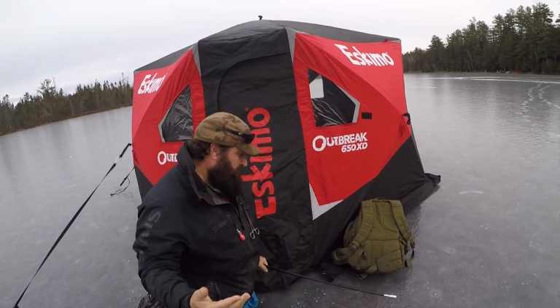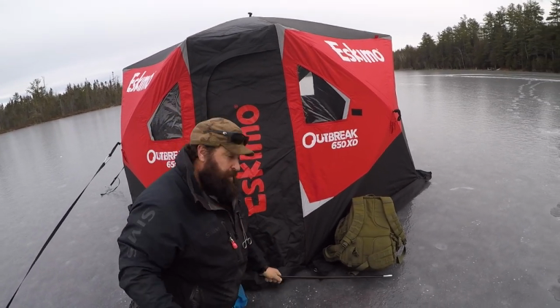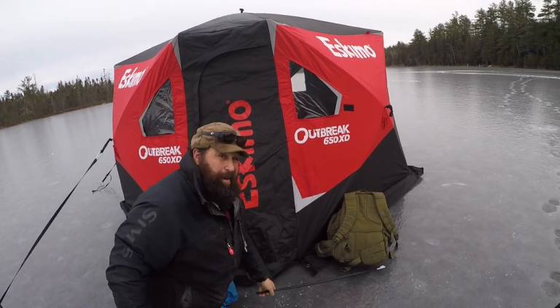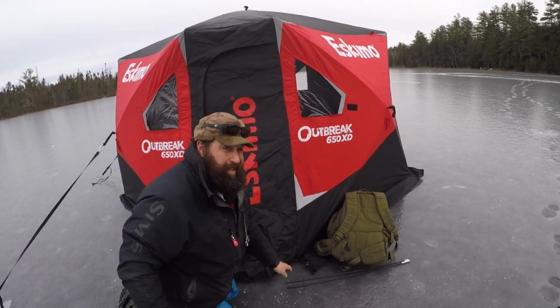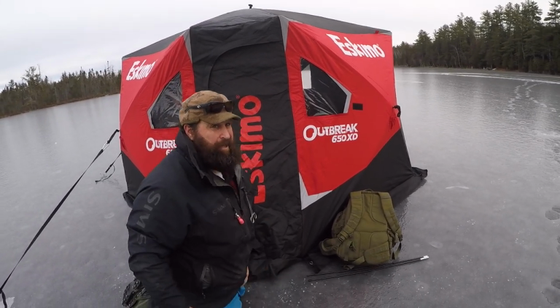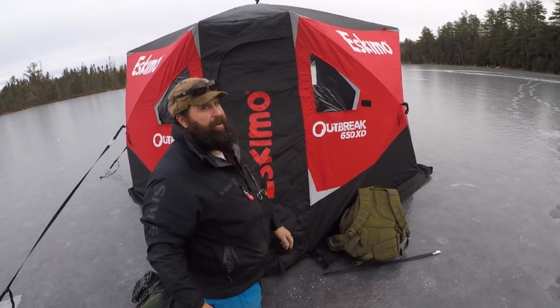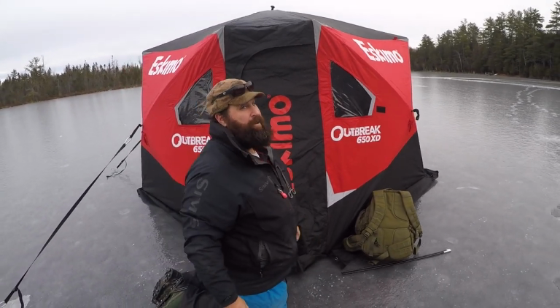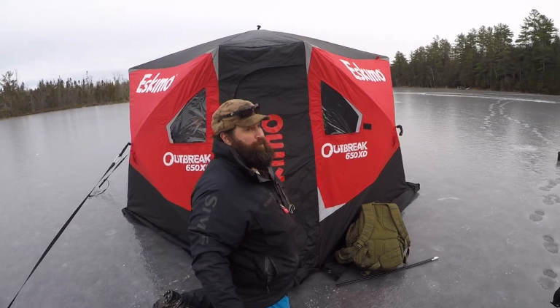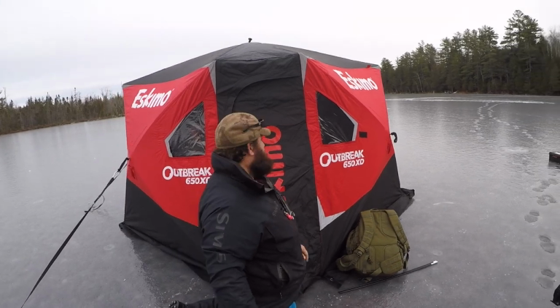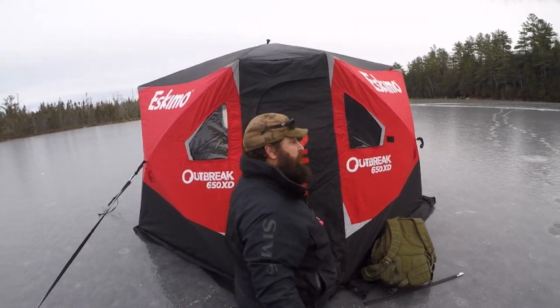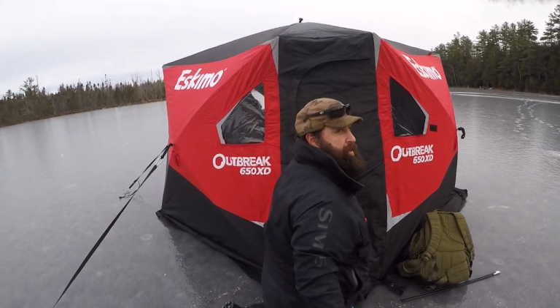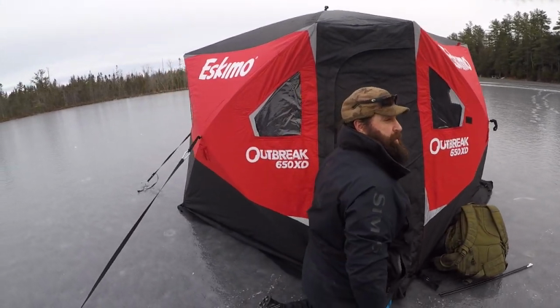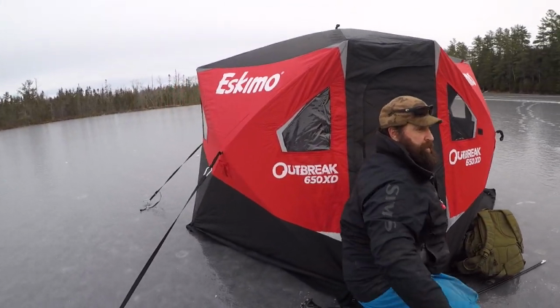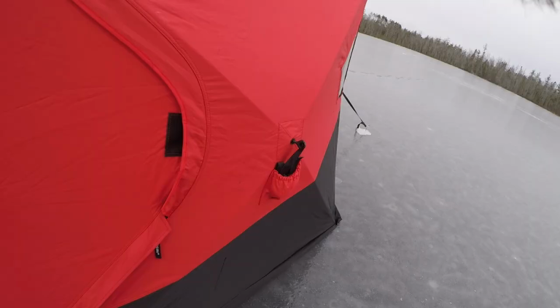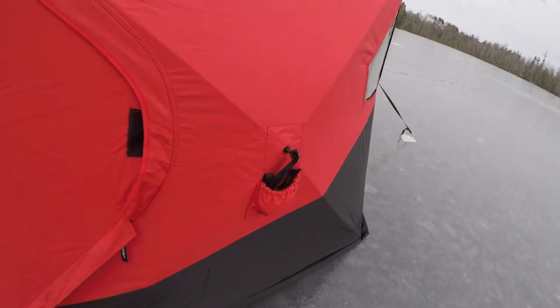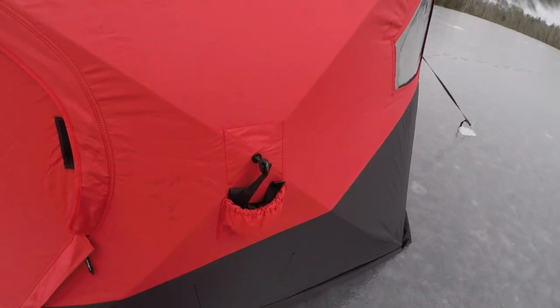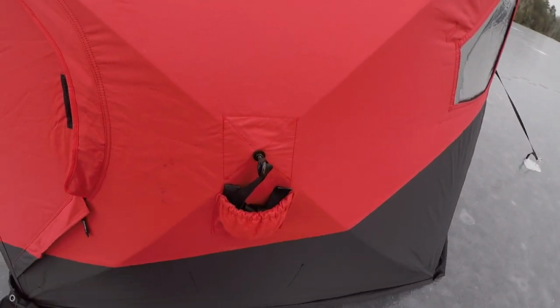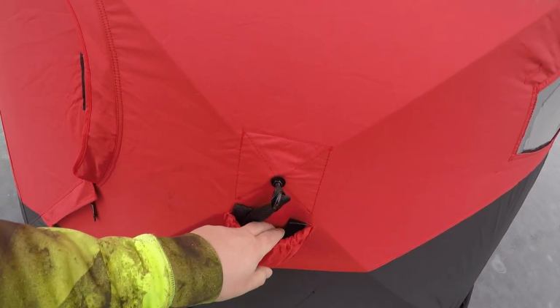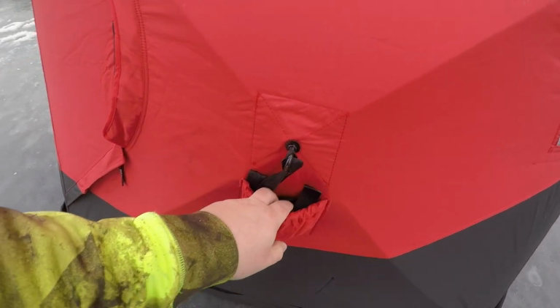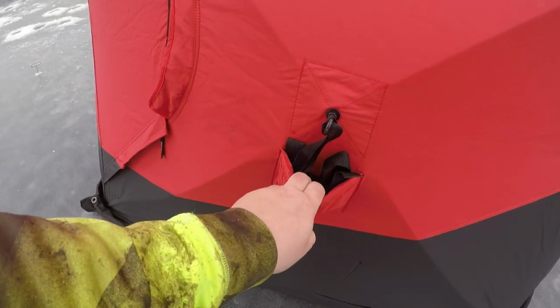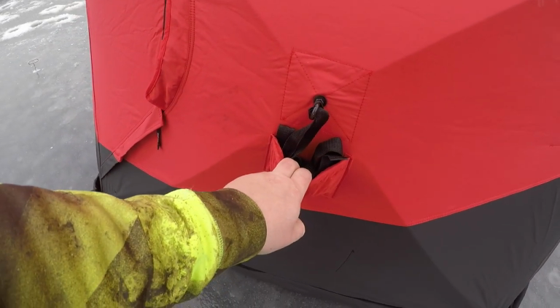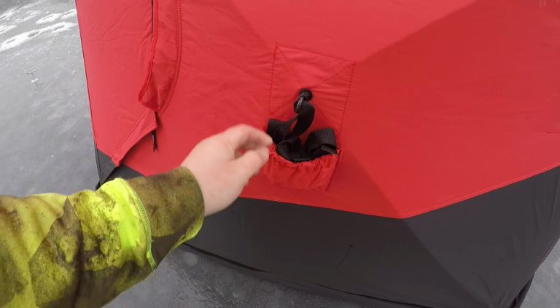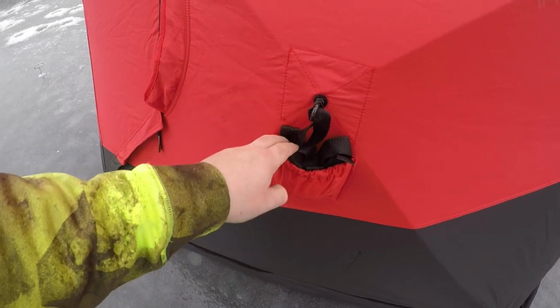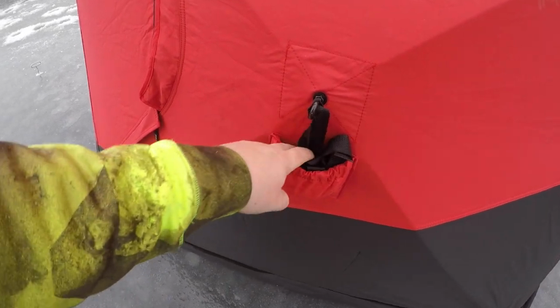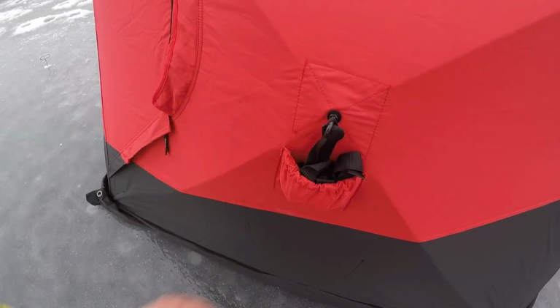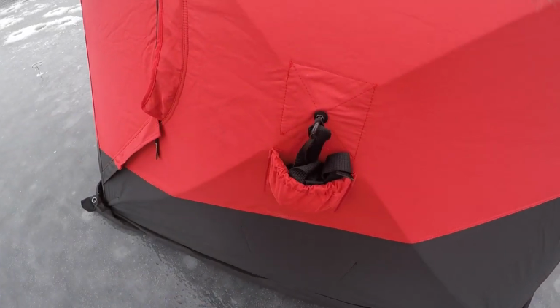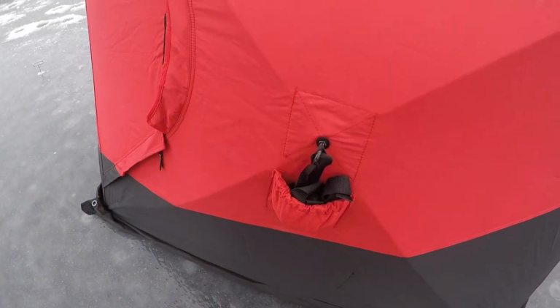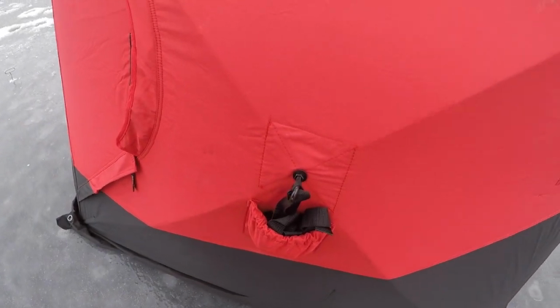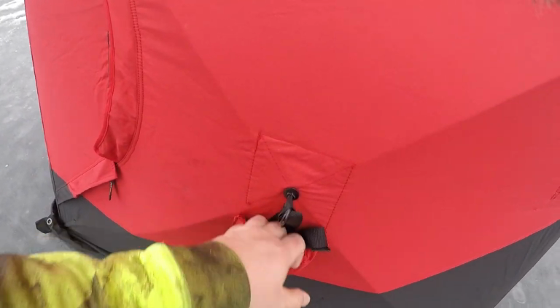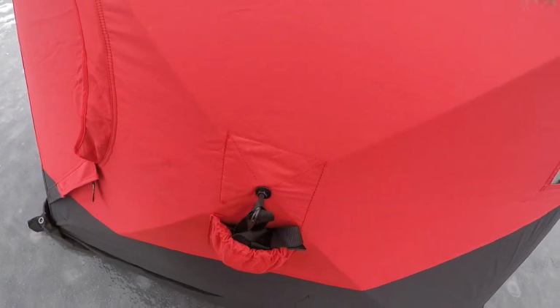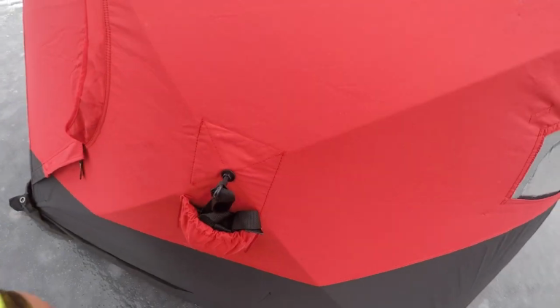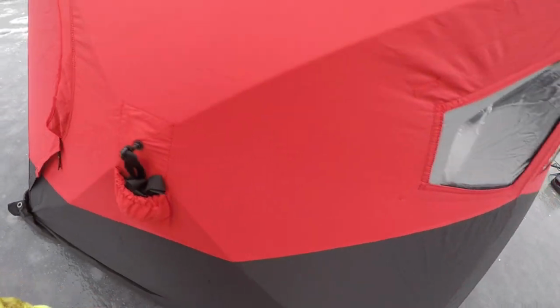That's about it — this is a really nice shack. Good thing with these tie-downs: there are little pockets right here where you can shove the tie-downs right in and they're ready to go for the next time.